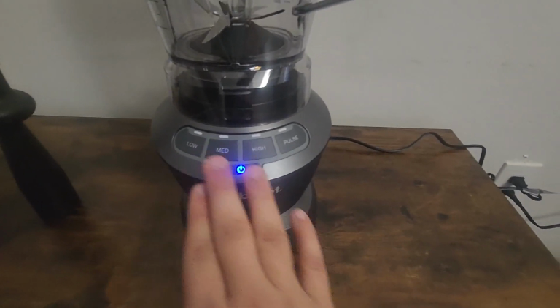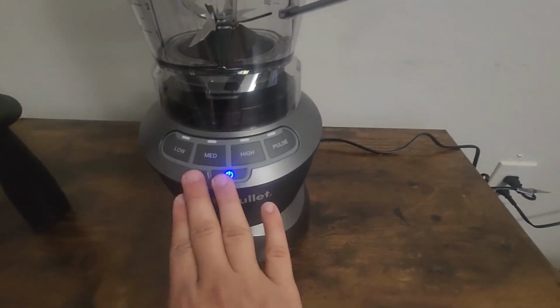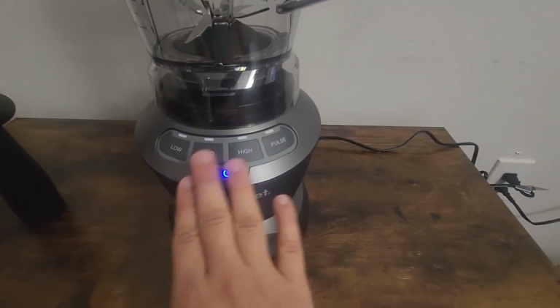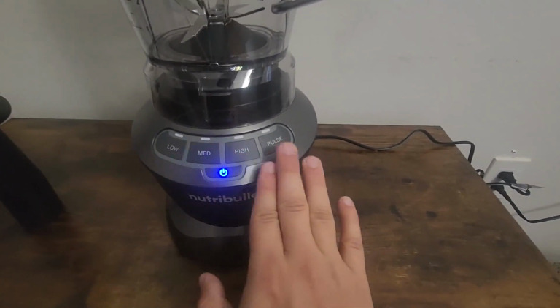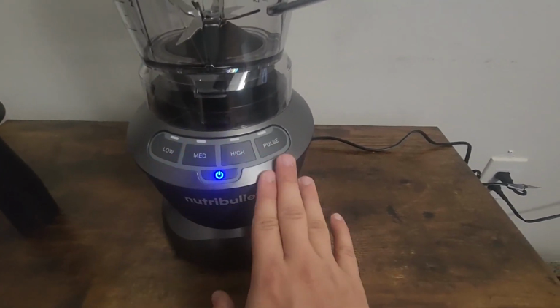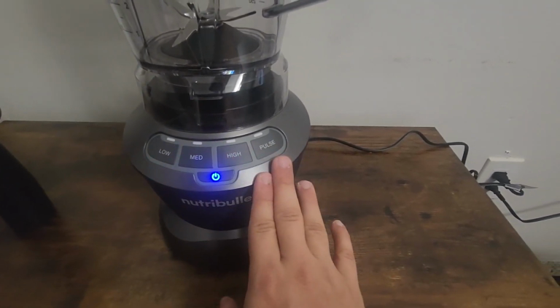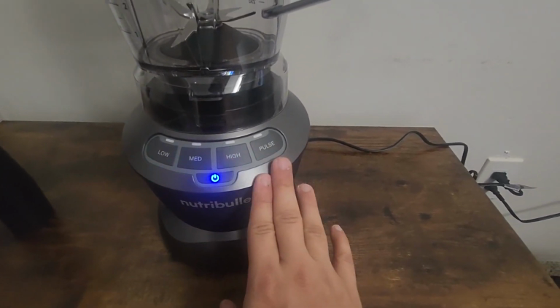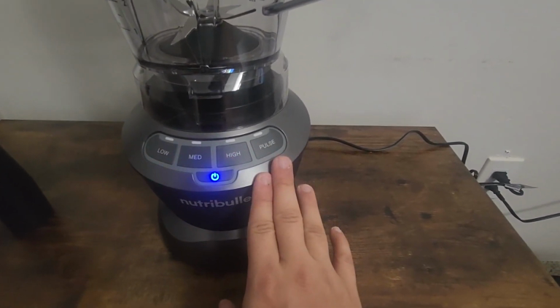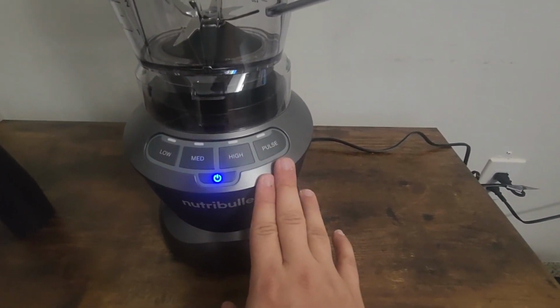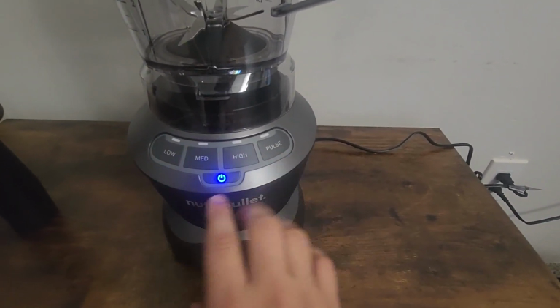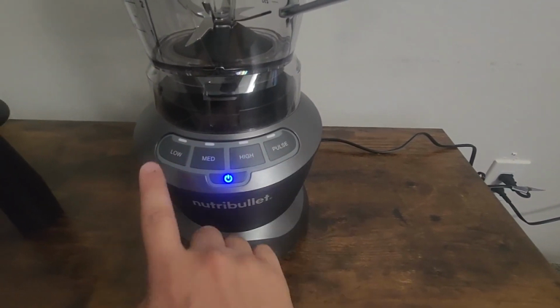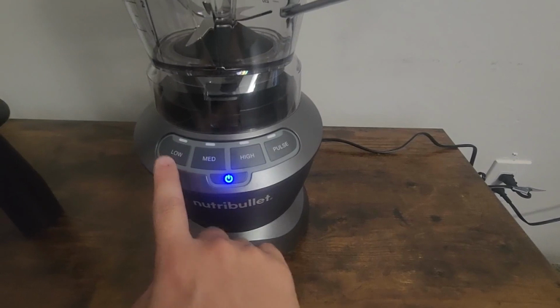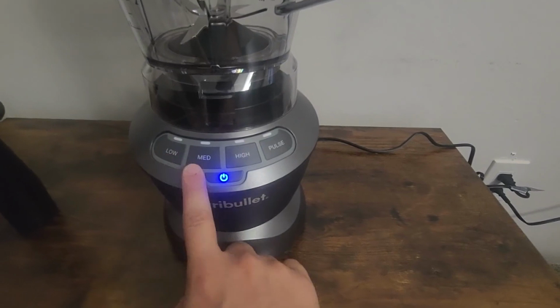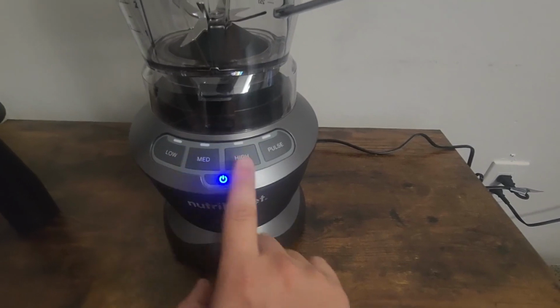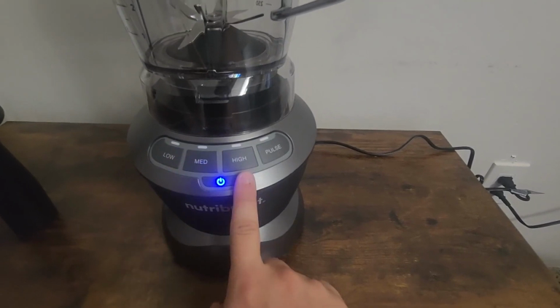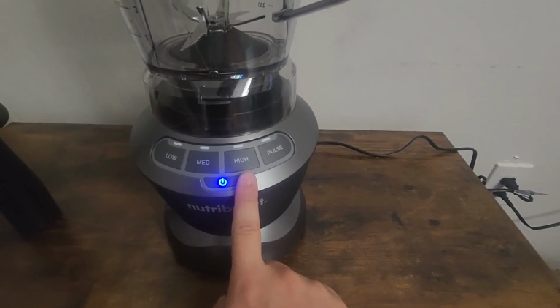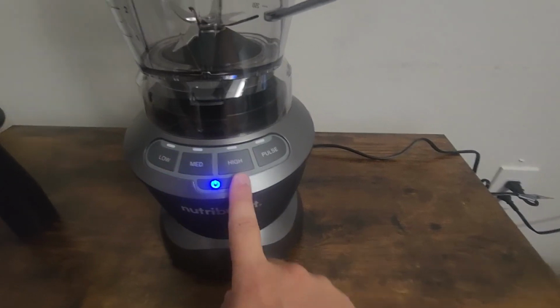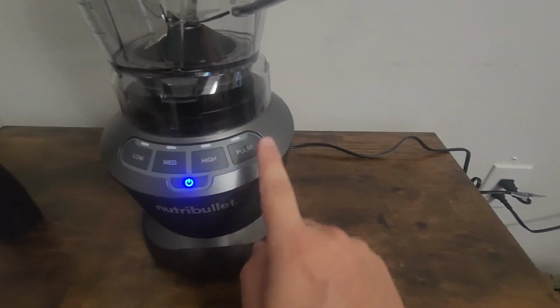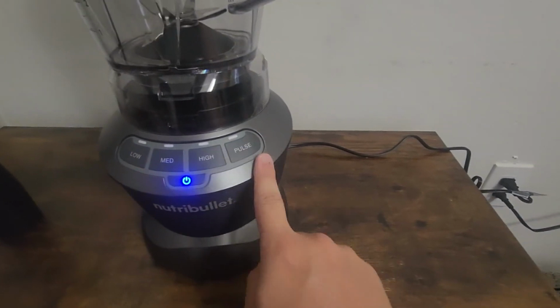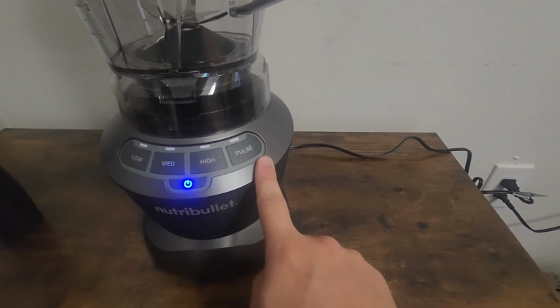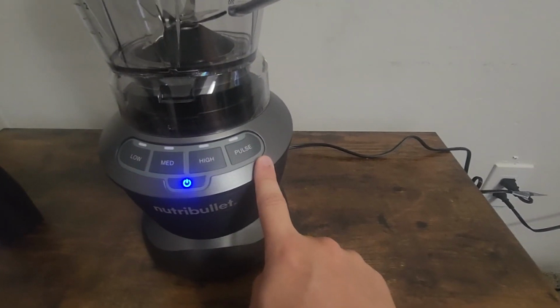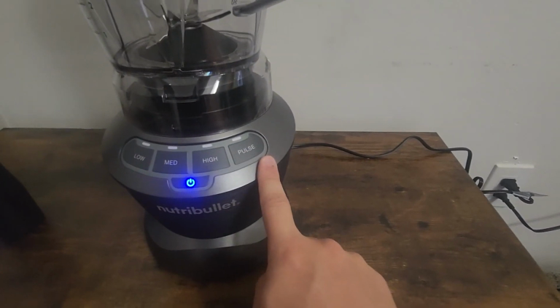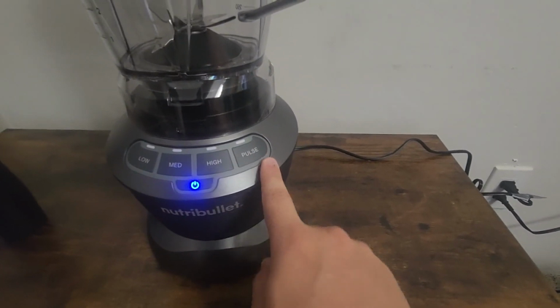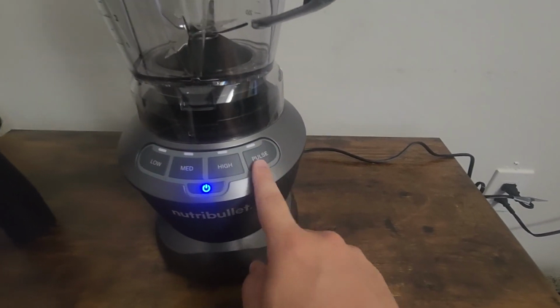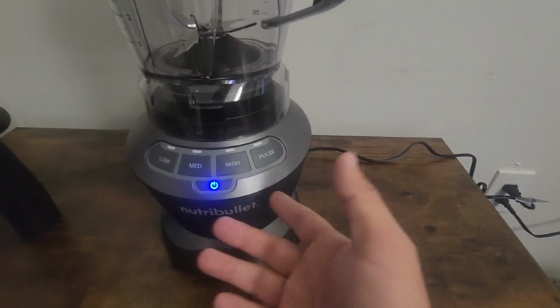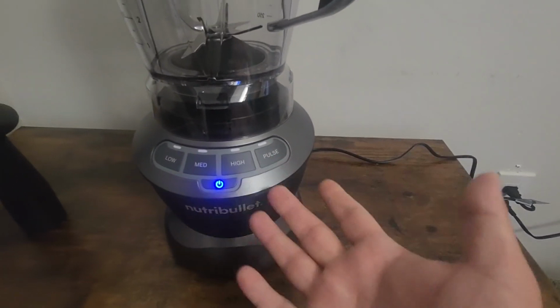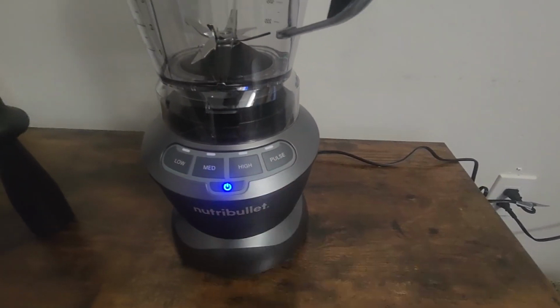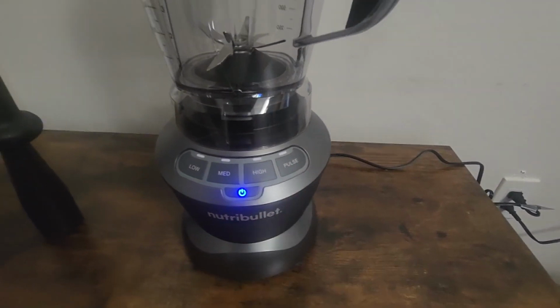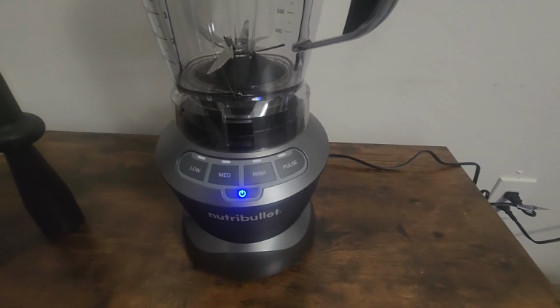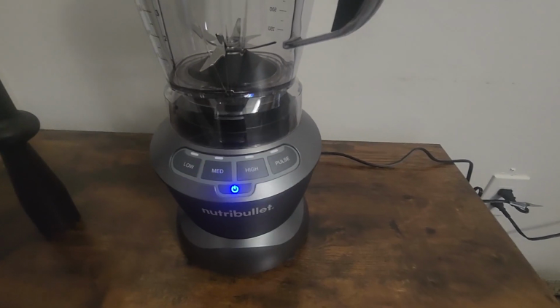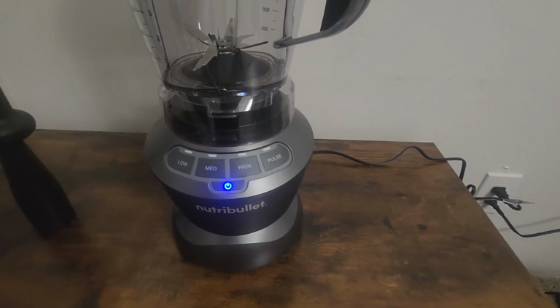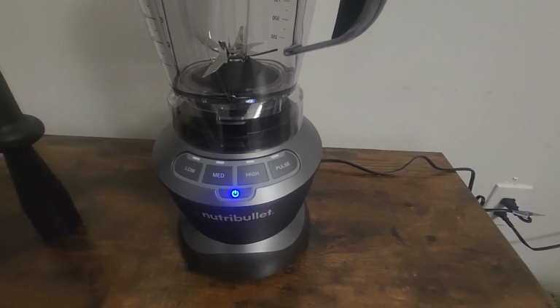So there are a couple different modes, but it's pretty simple to use. There's a low, medium, and high speed, as well as a pulse option, and you can use that whether you're making smoothies or something like that.